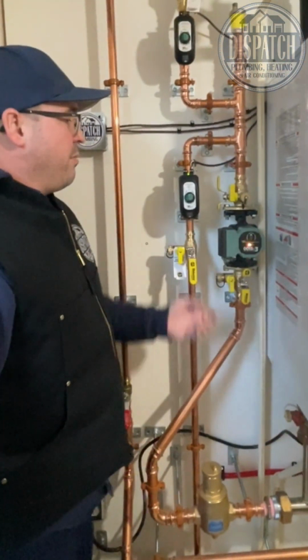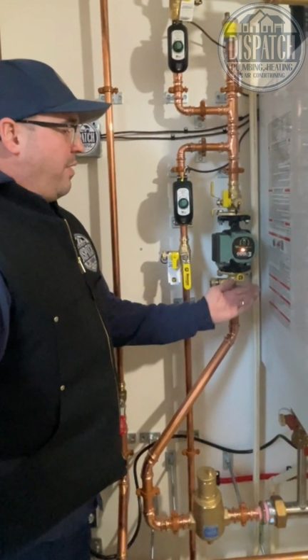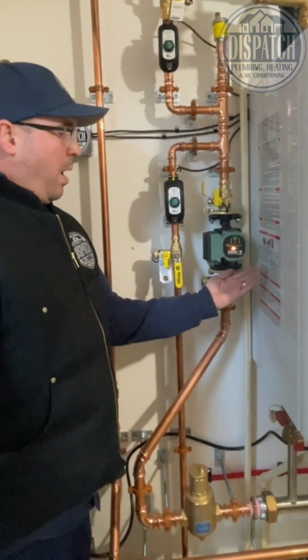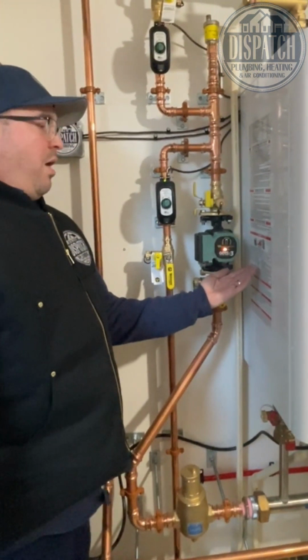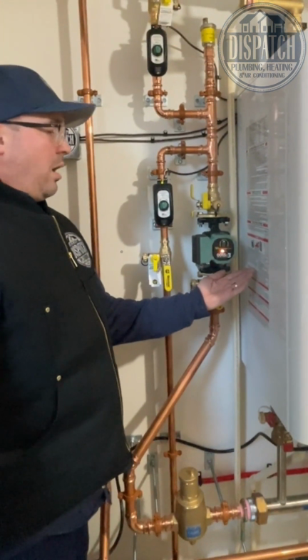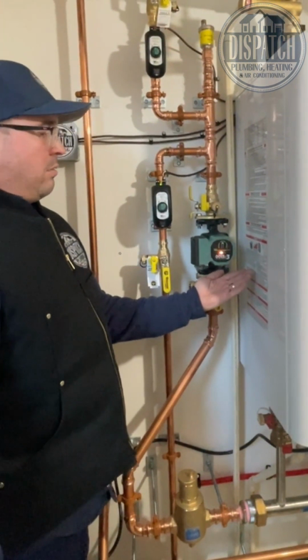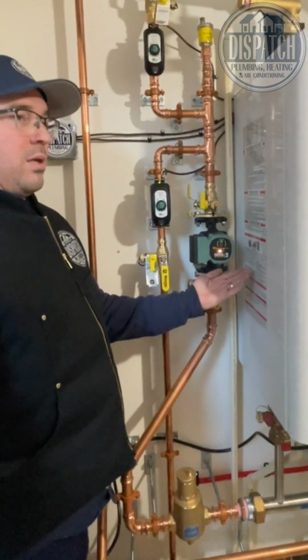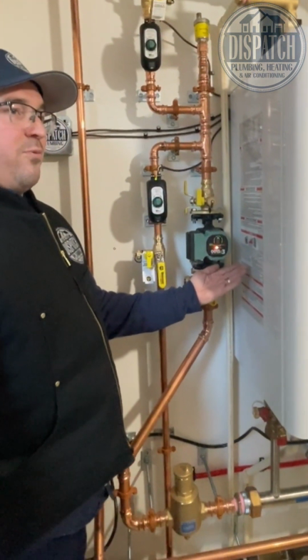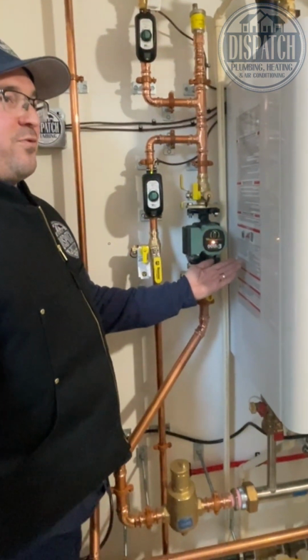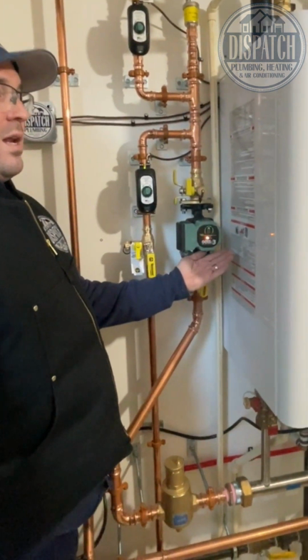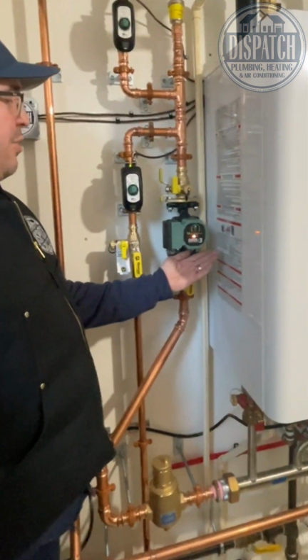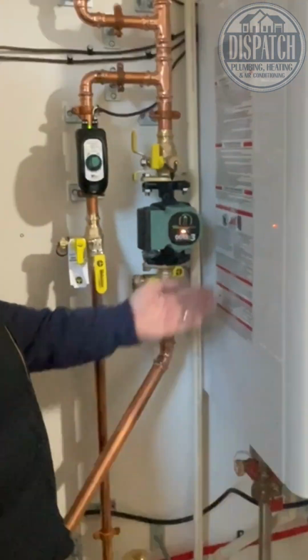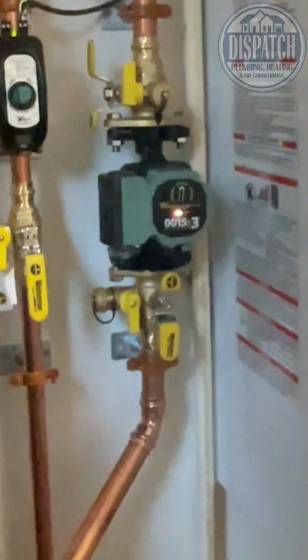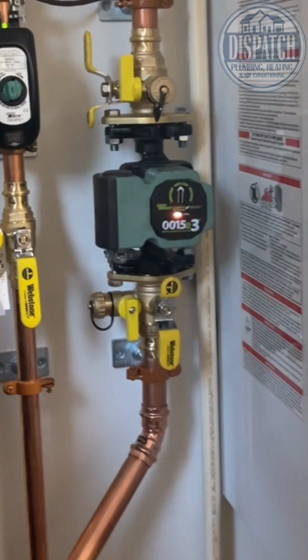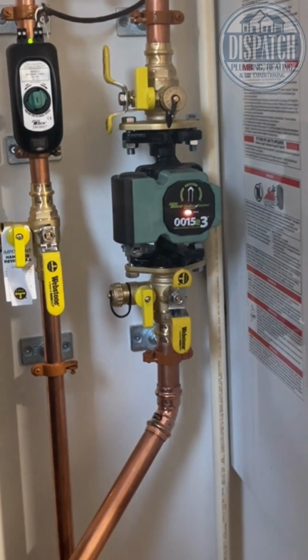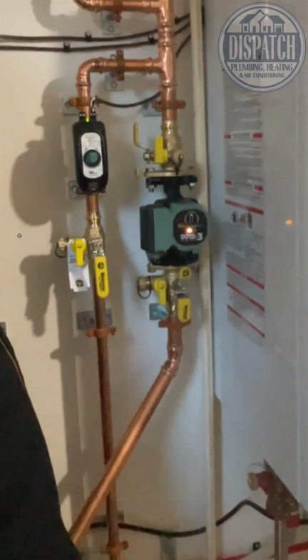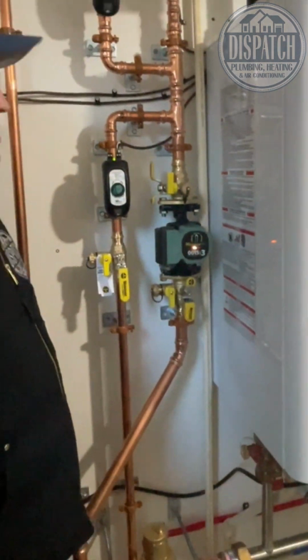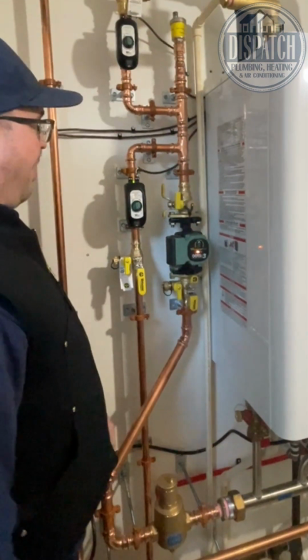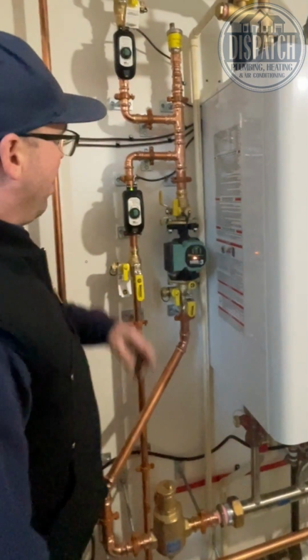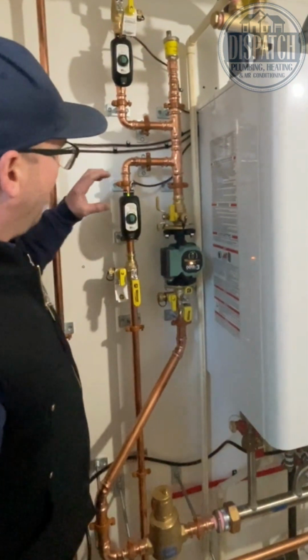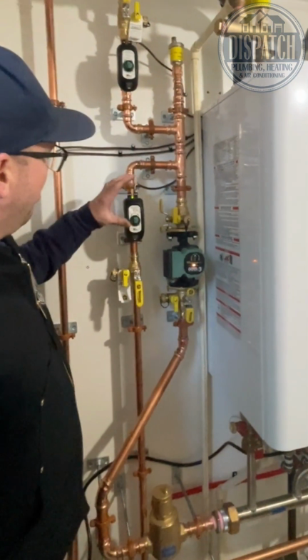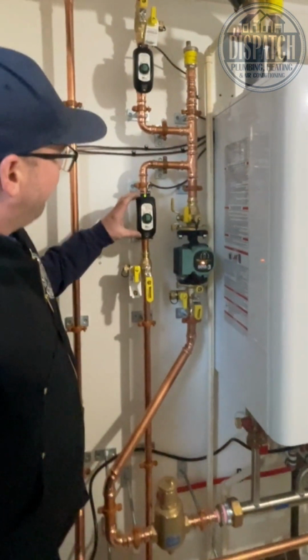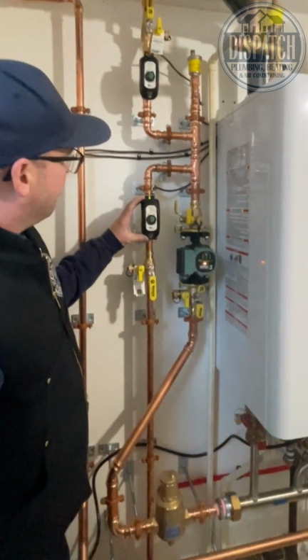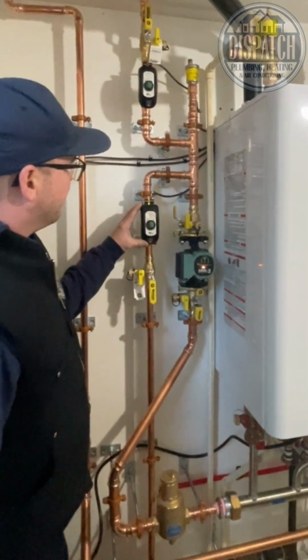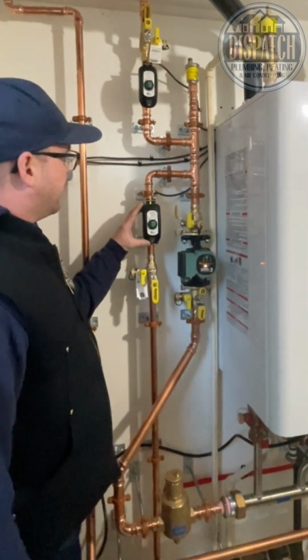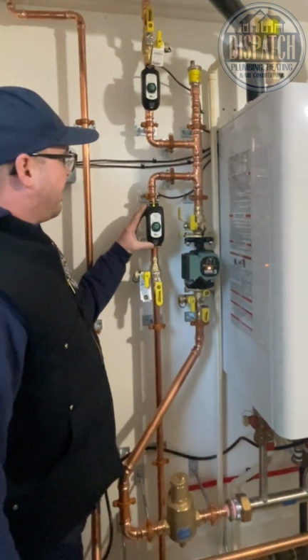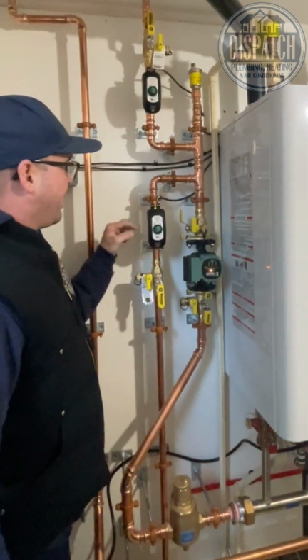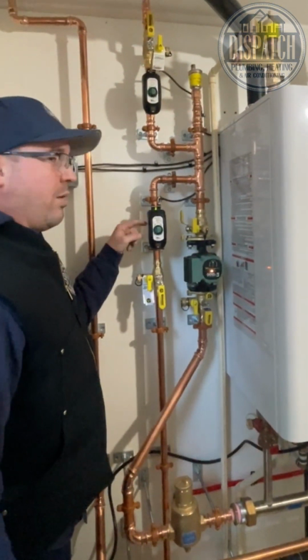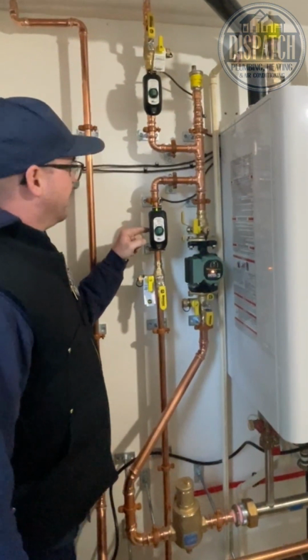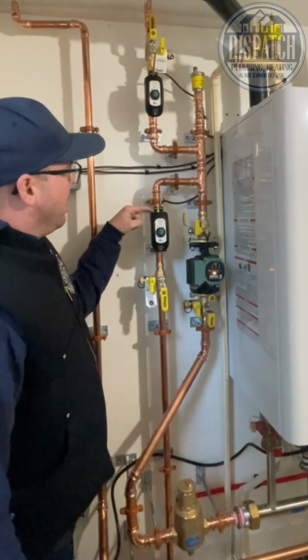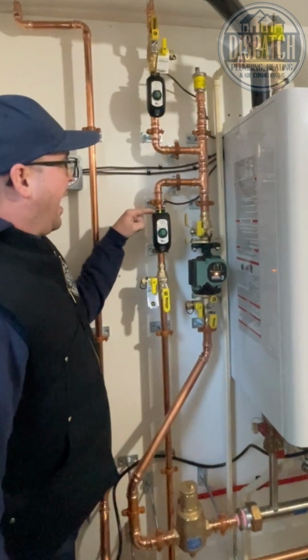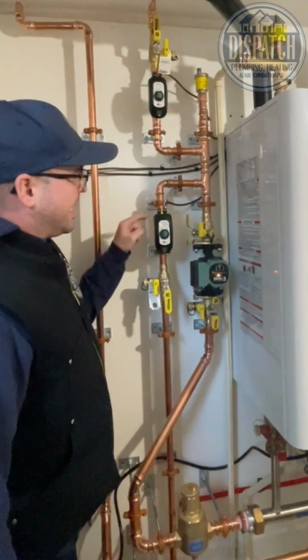Then we've got our favorite pump, the TACO 0050E3 — it's called a TACO. Our favorite zone valve is also the TACO, with the ball valve inside and the LED light.